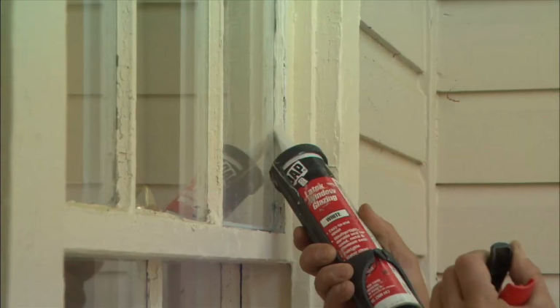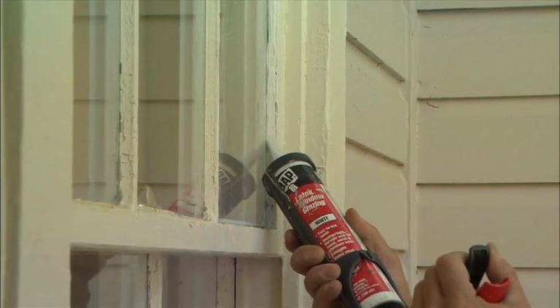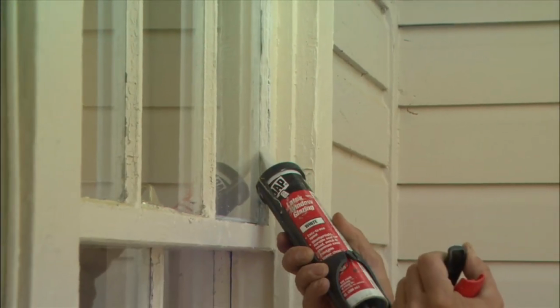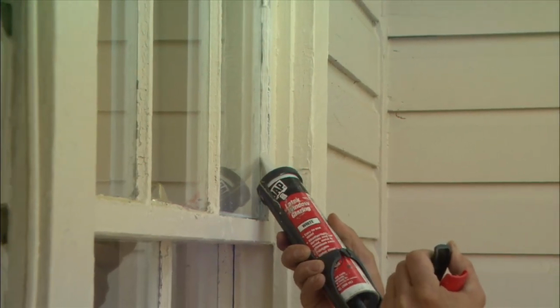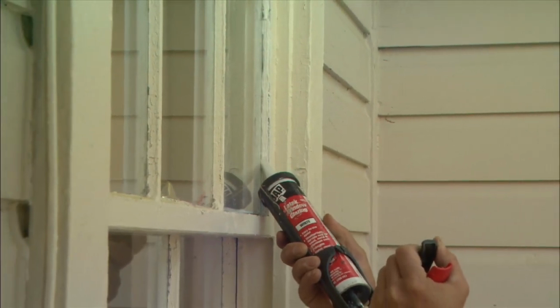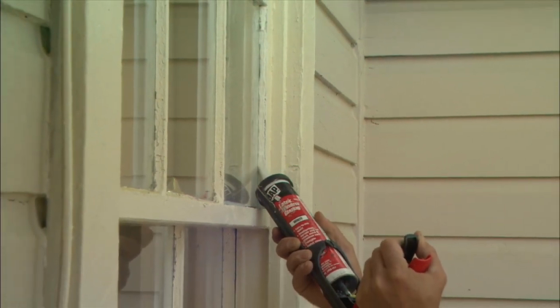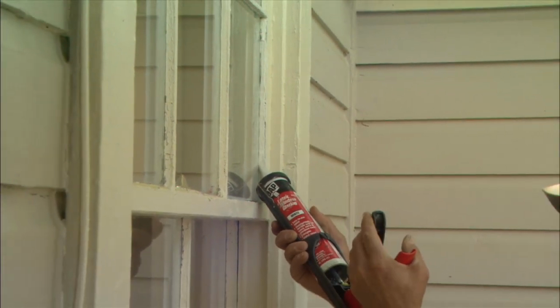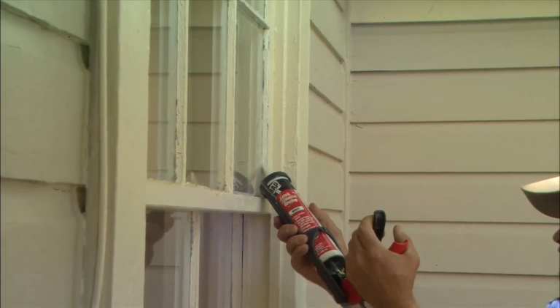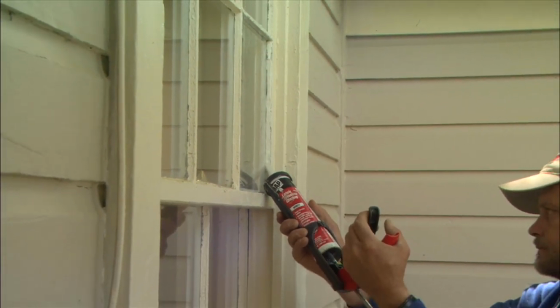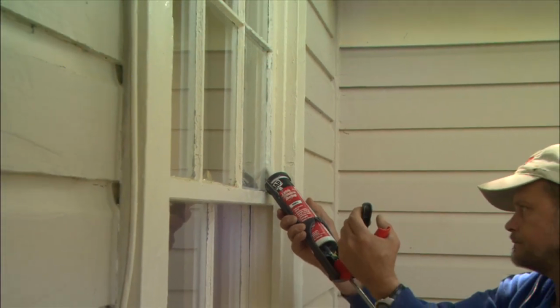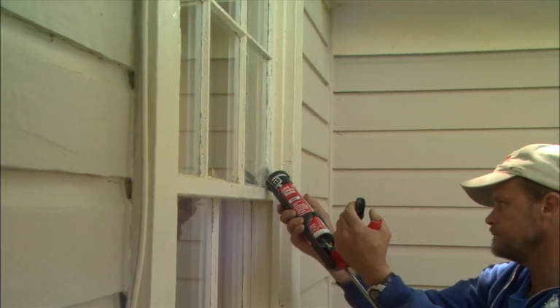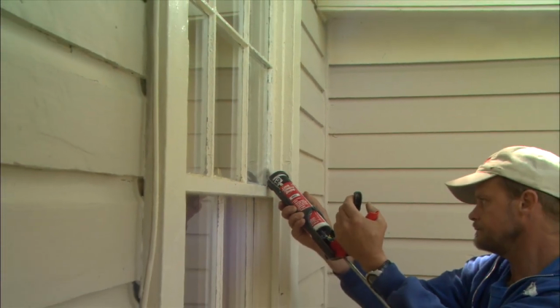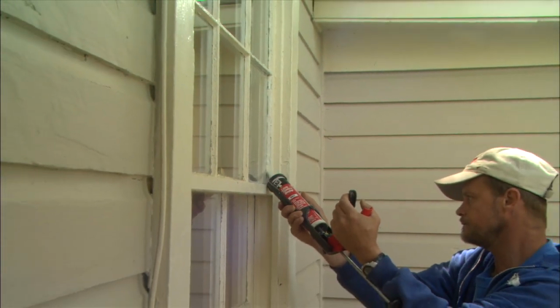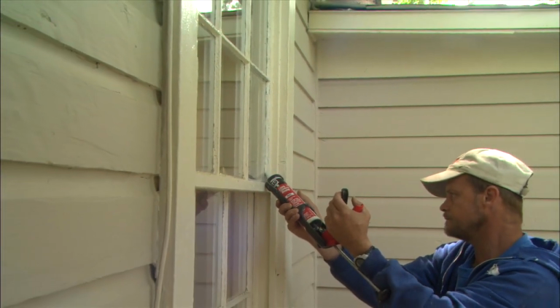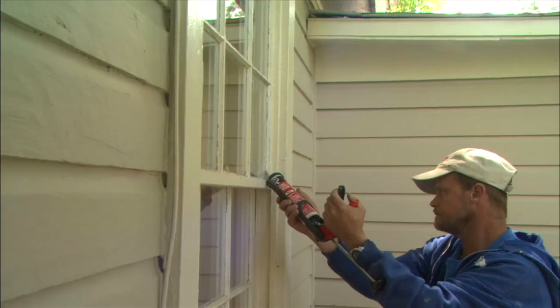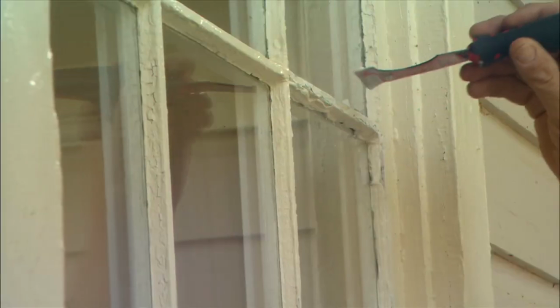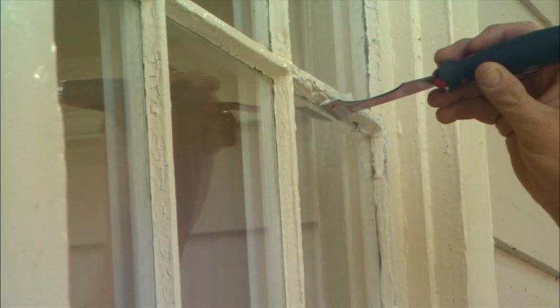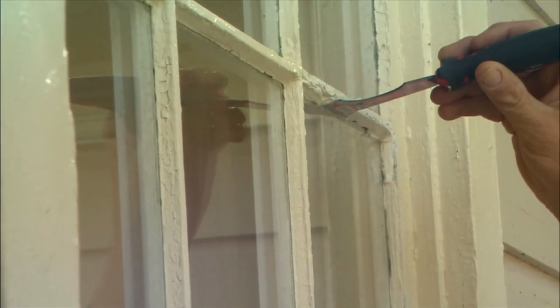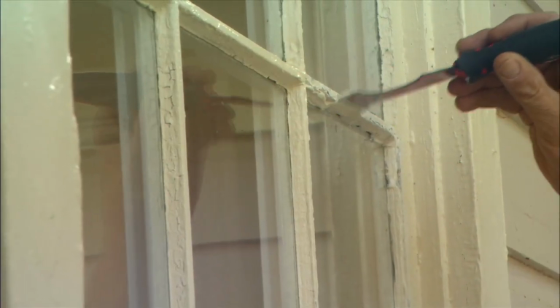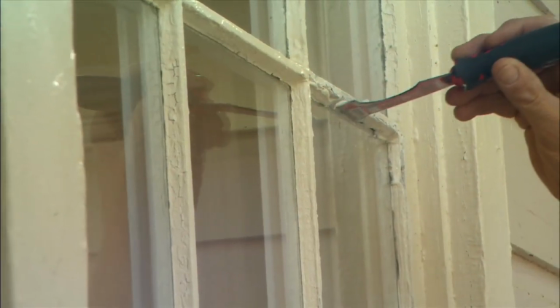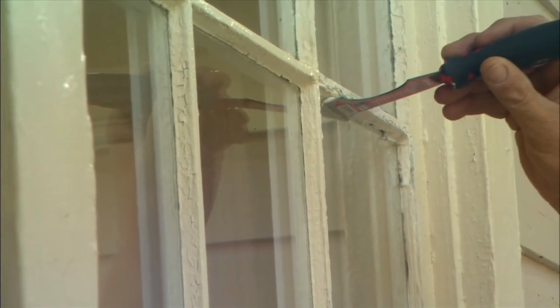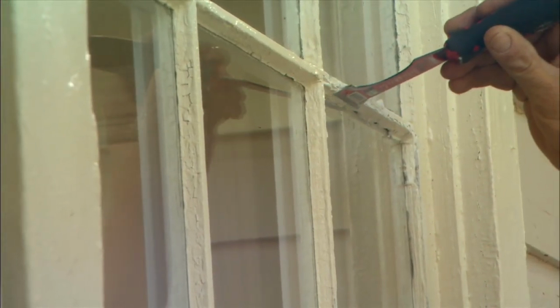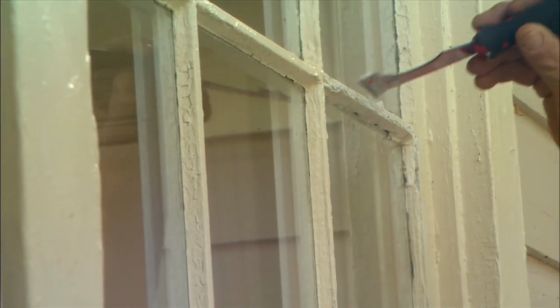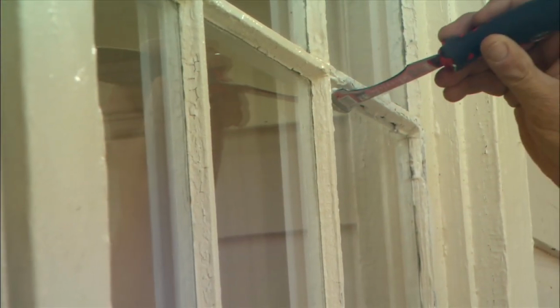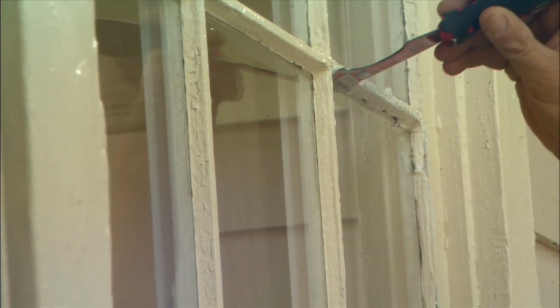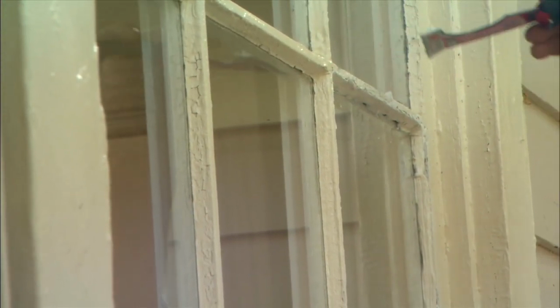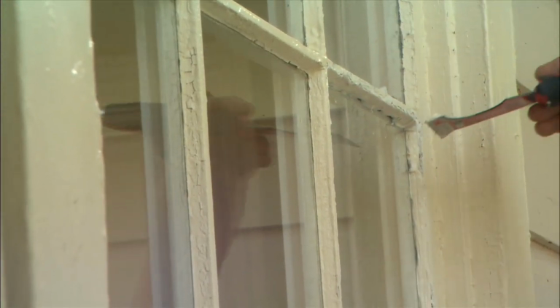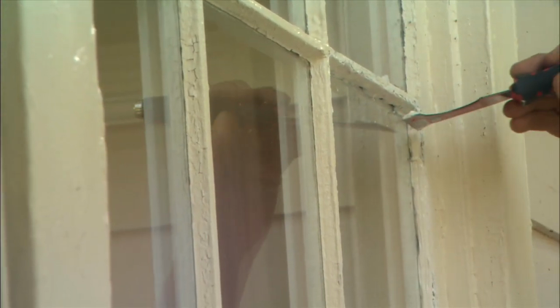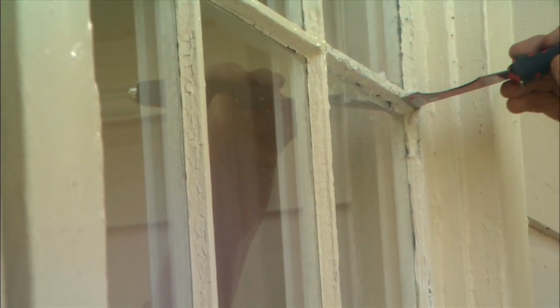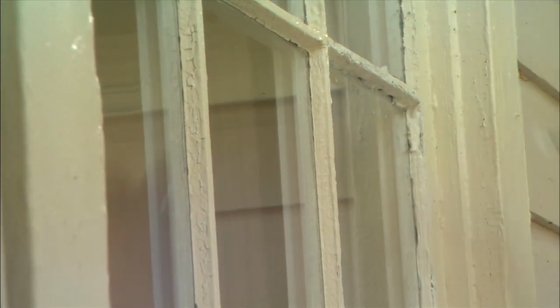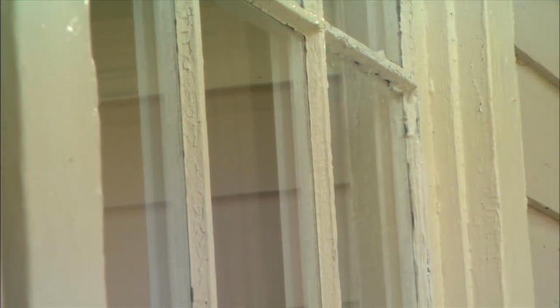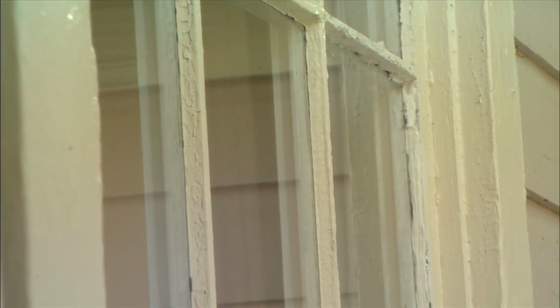Then apply glazing putty all around the seam where the glass meets the frame. Once more, use the putty knife to force the putty into the seam and create a smooth finished surface on the window.